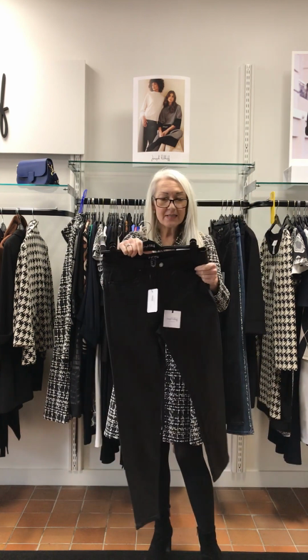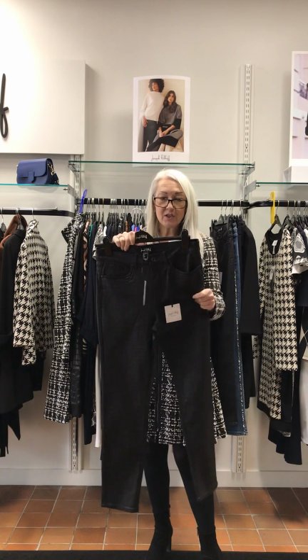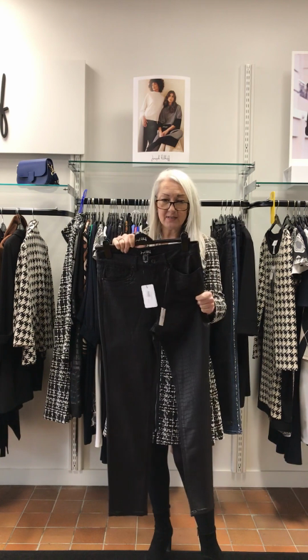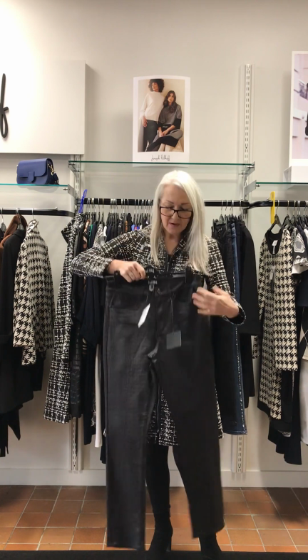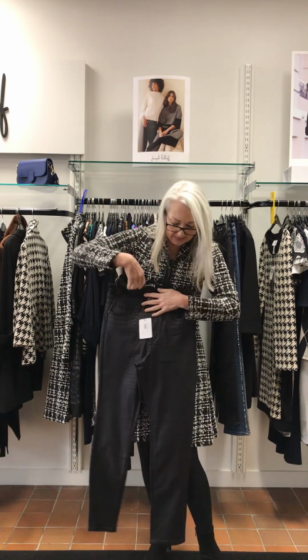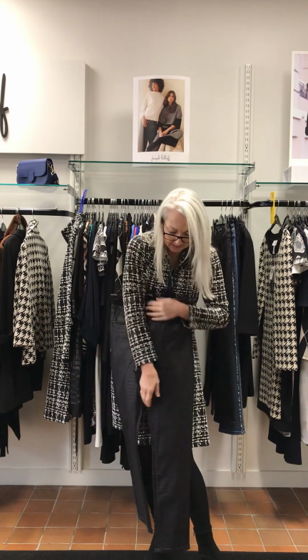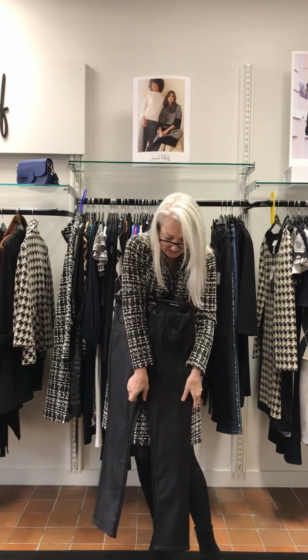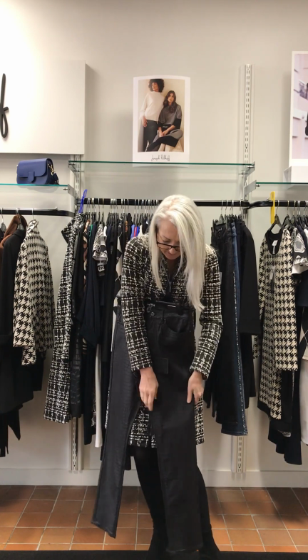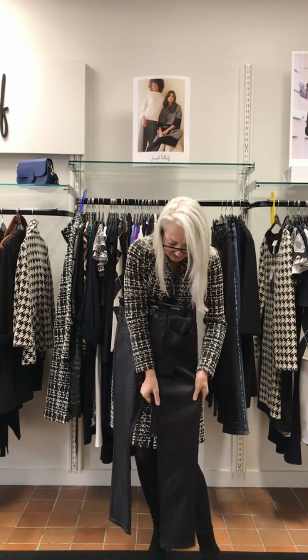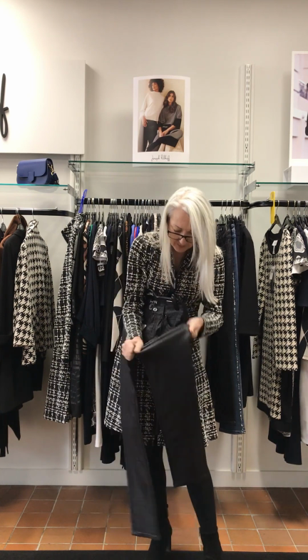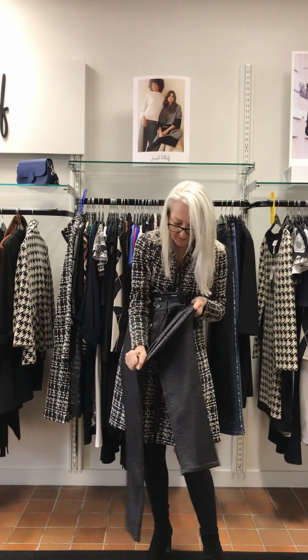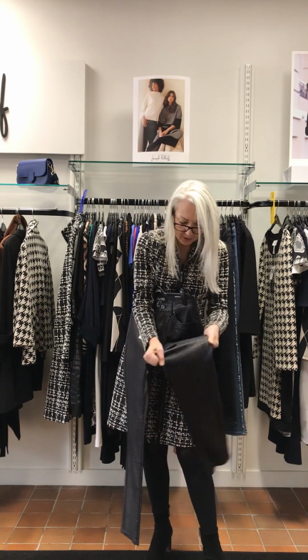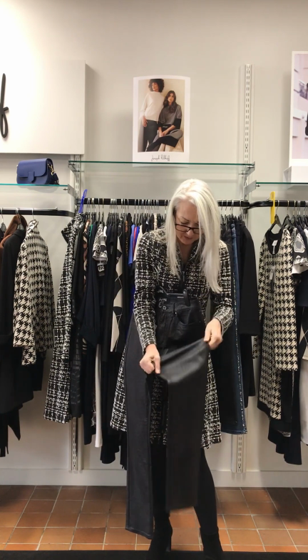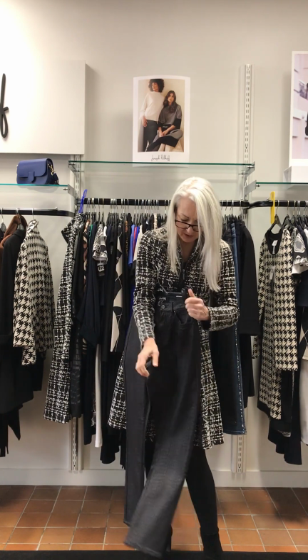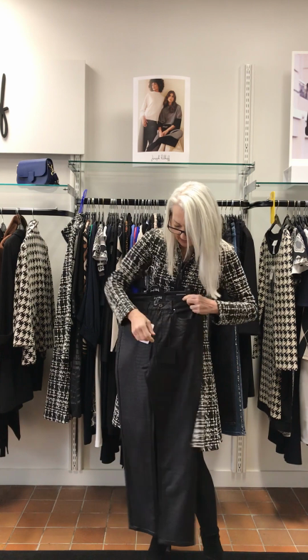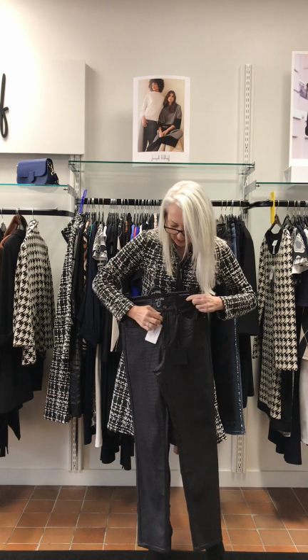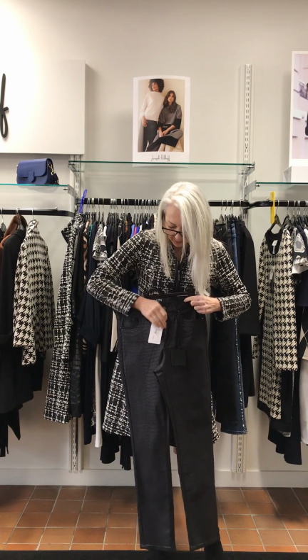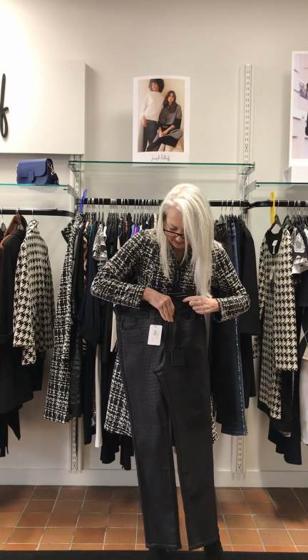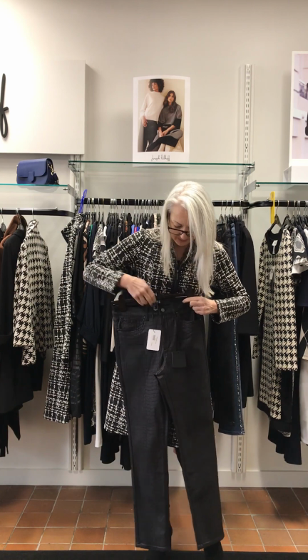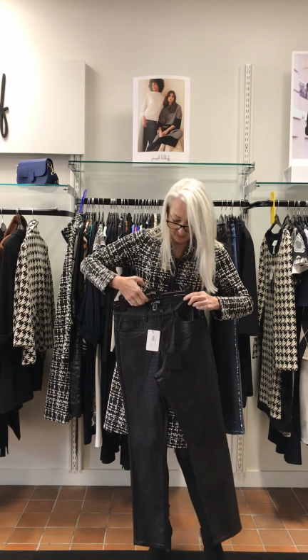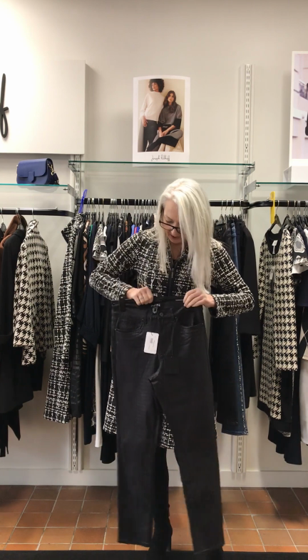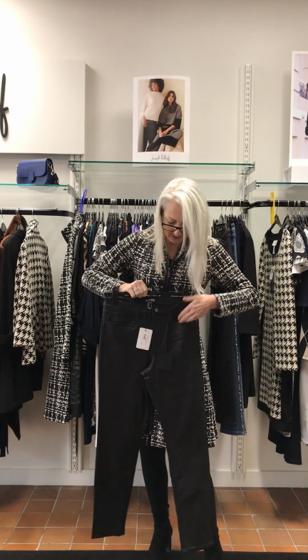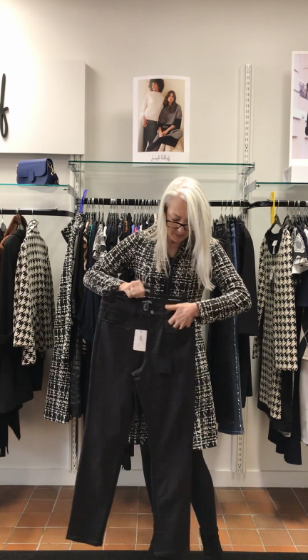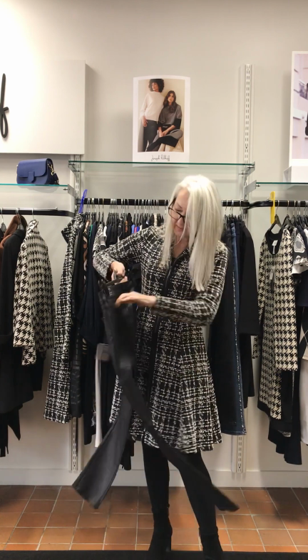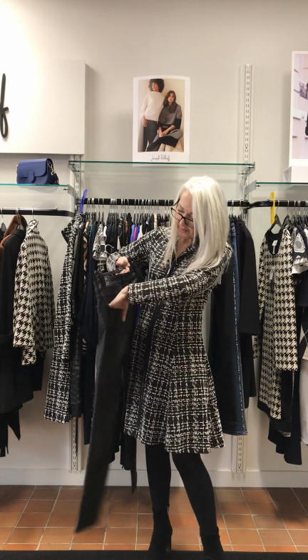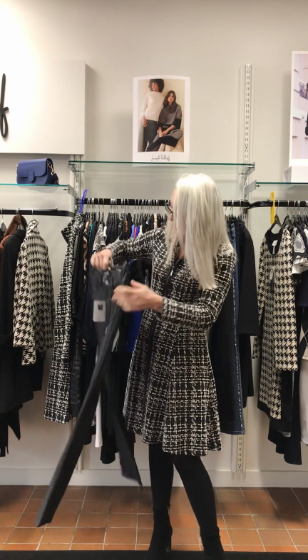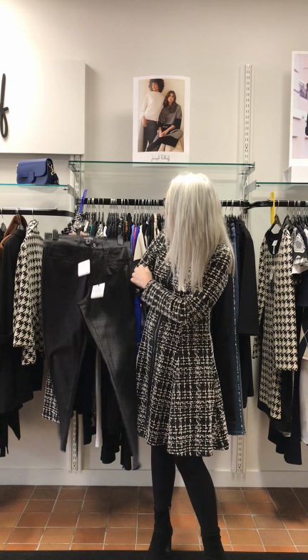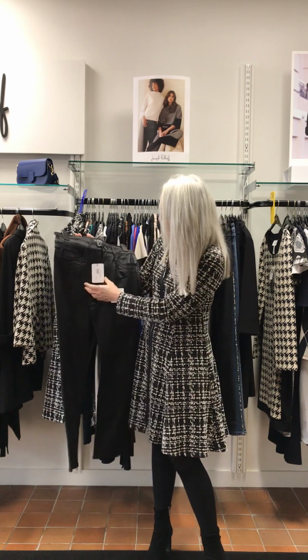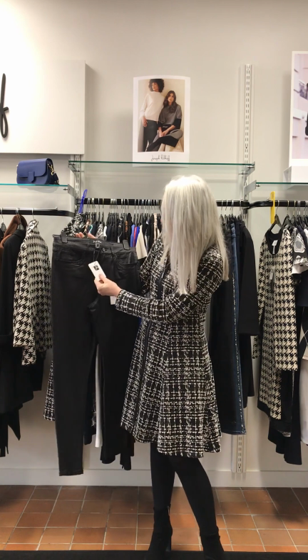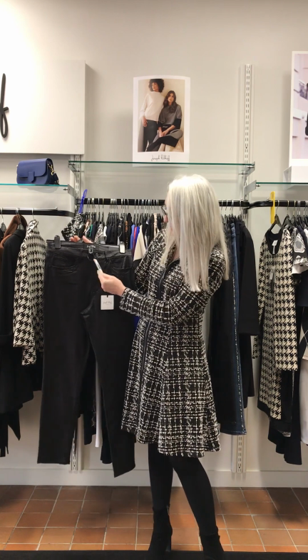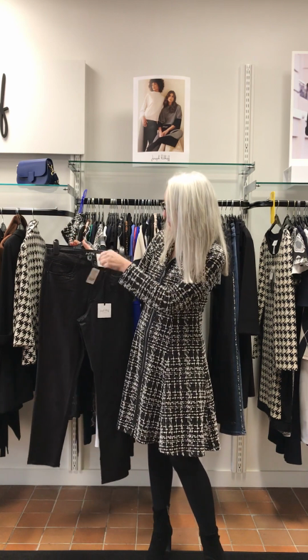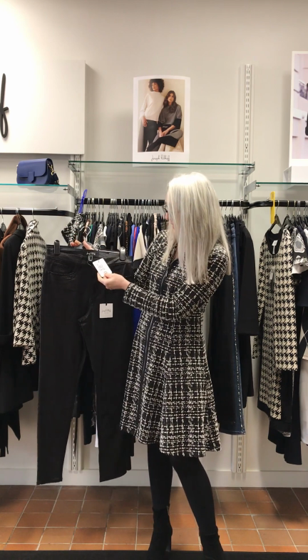Snake jeans — a classic slim fit in ribcoff, they are super stretchy, they are a proper zip so a proper jean. Jean pockets front and back and these came in at £160.